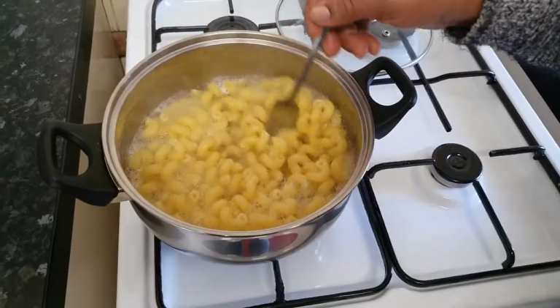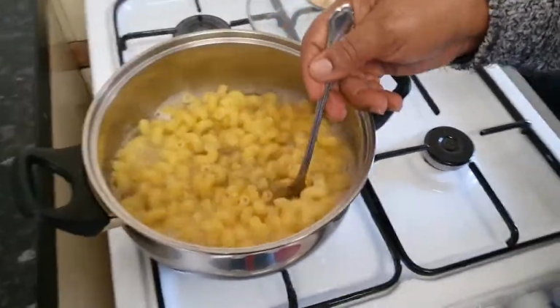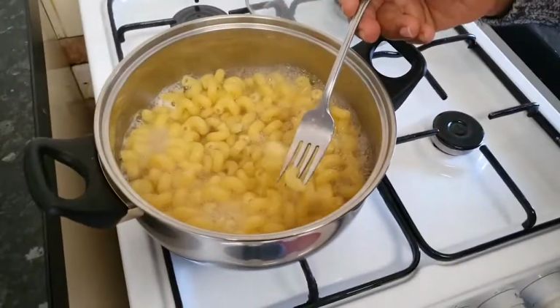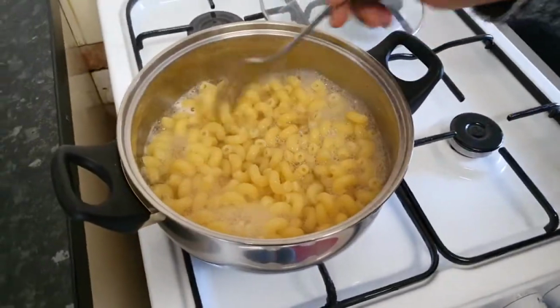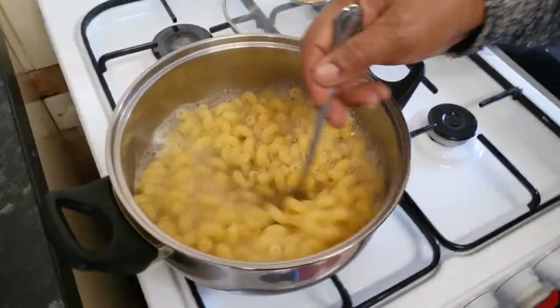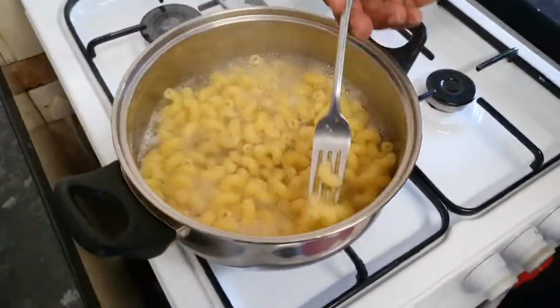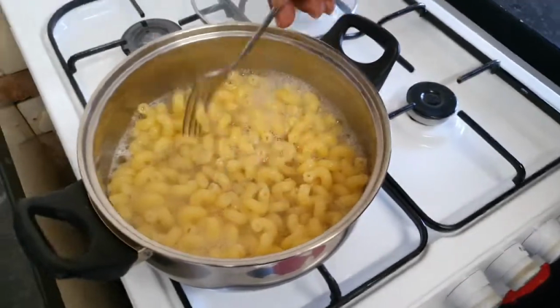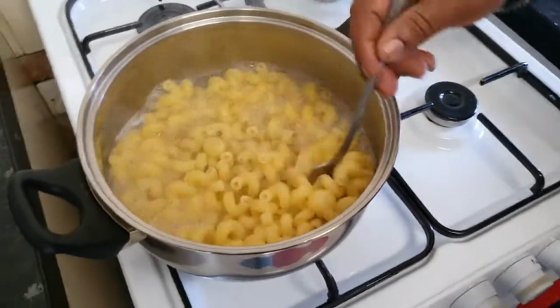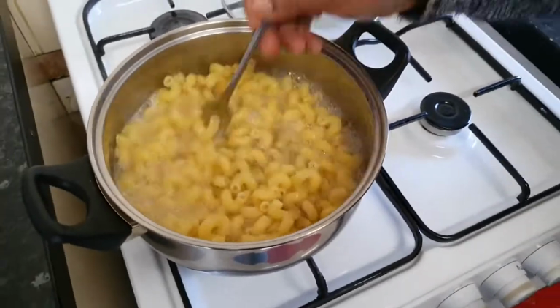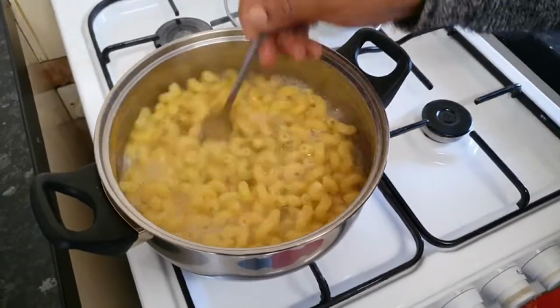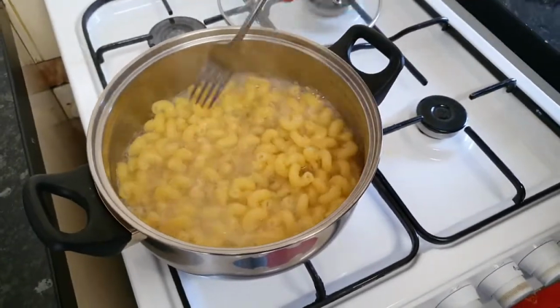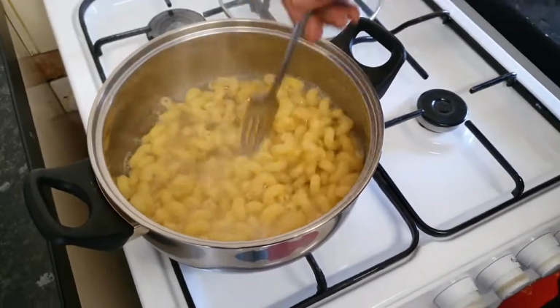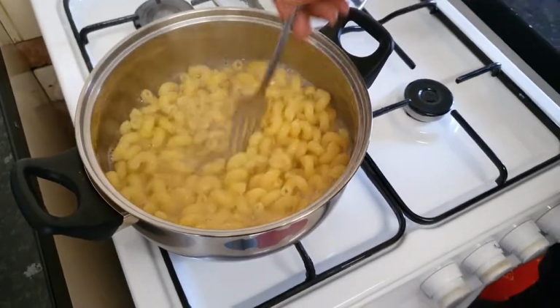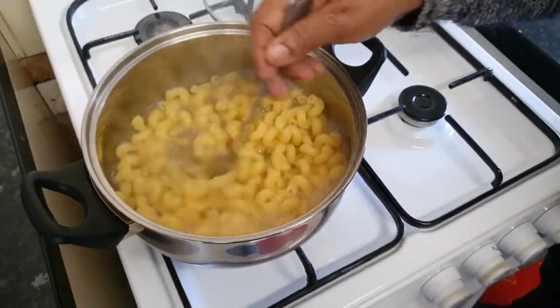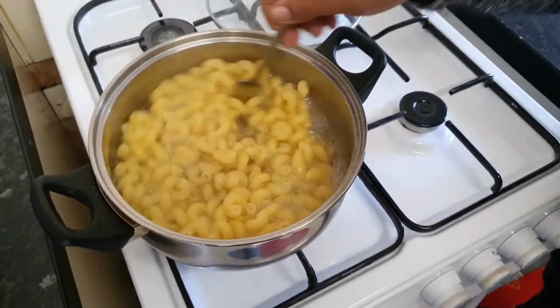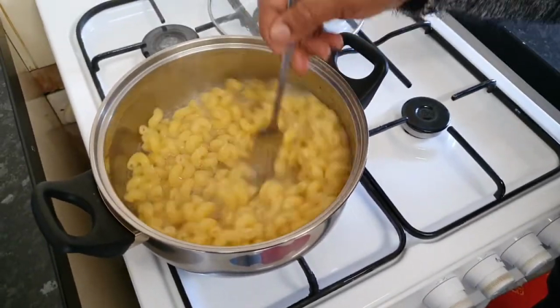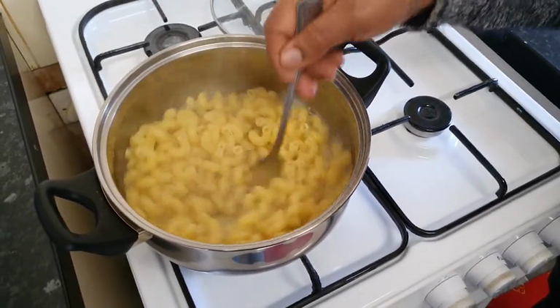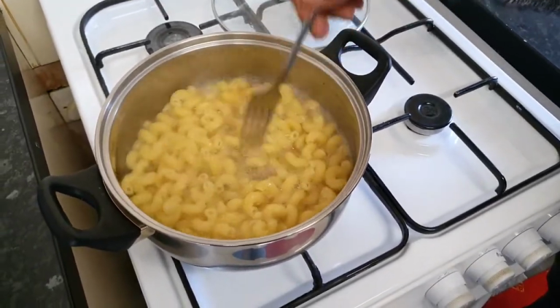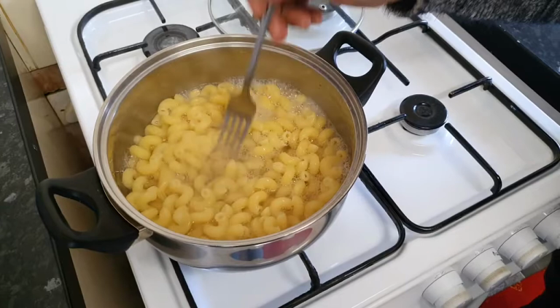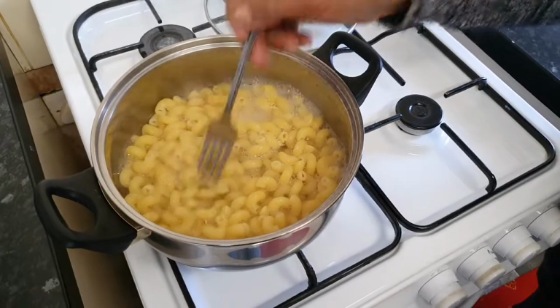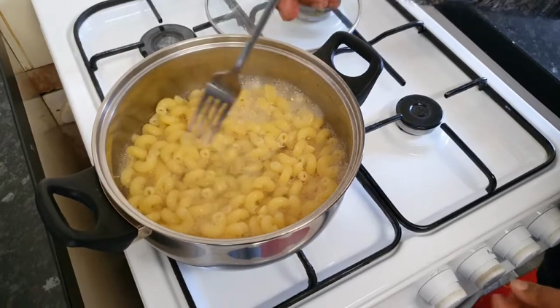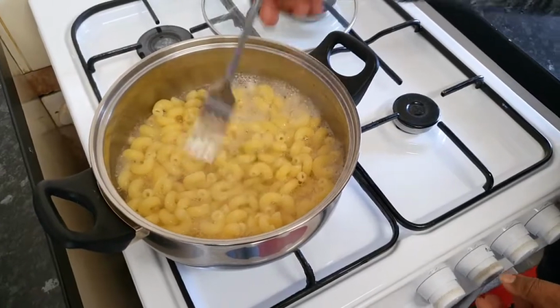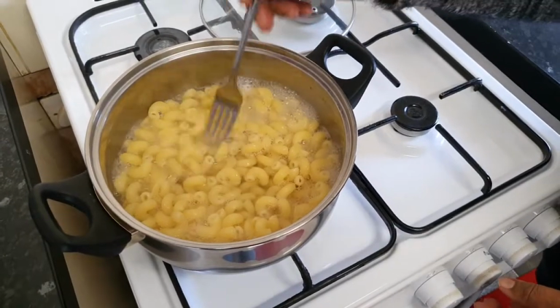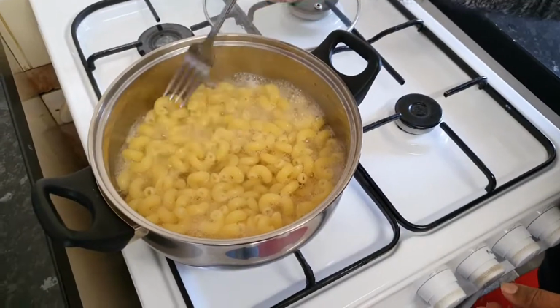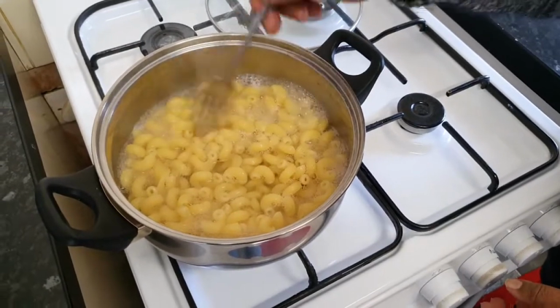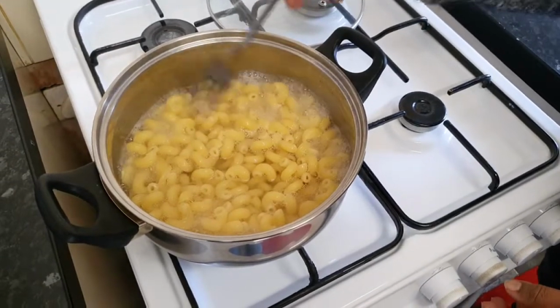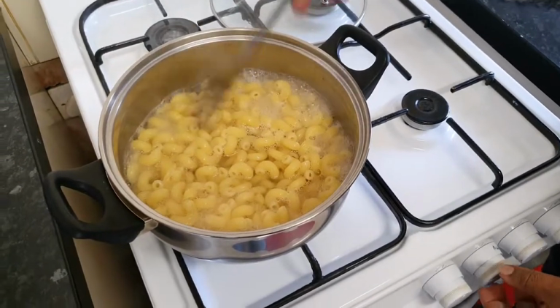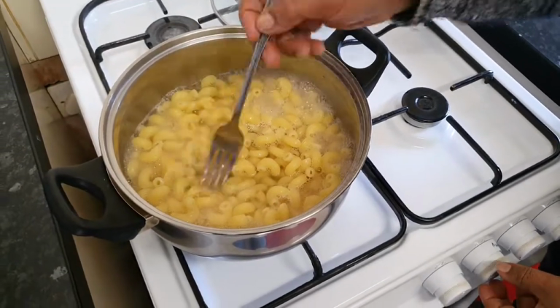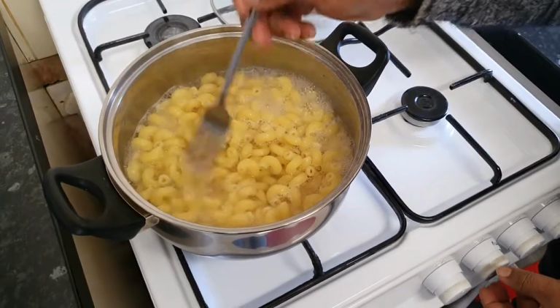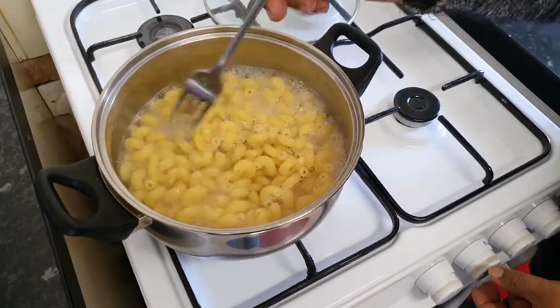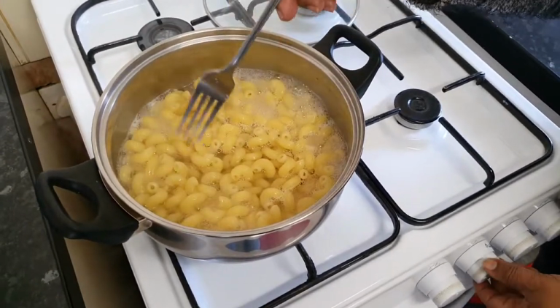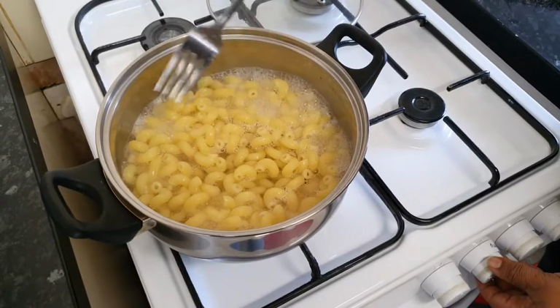I've just checked the pasta — the pasta is cooked. So I am just going to turn my heat off and then drain my pasta, leave it to cool for a while, and then add all my ingredients.